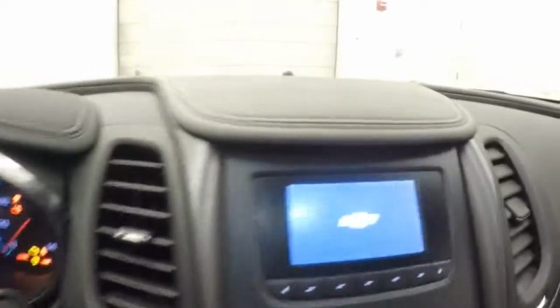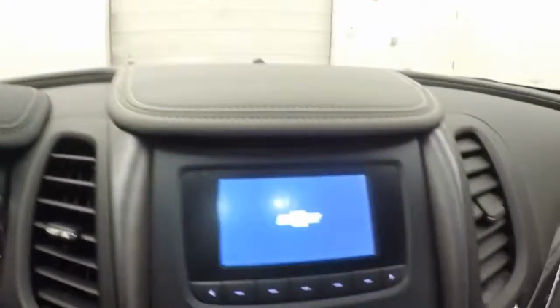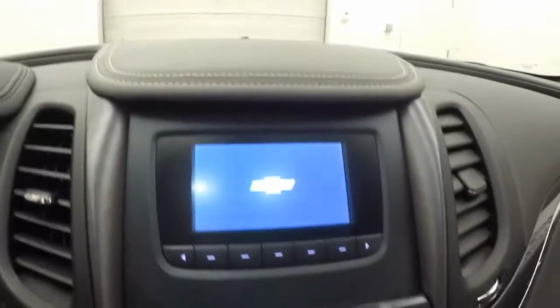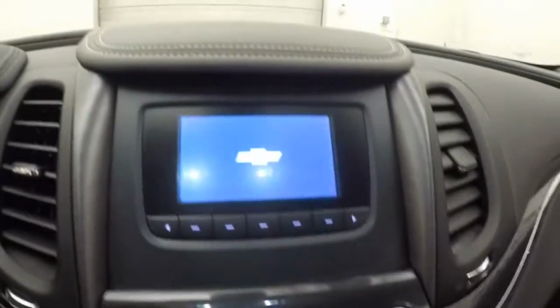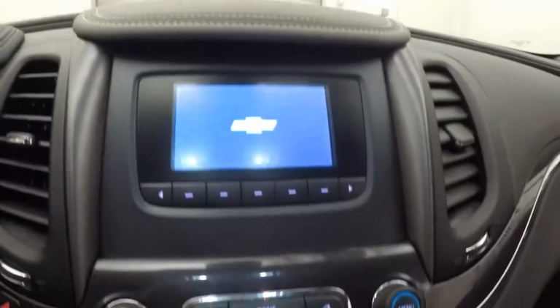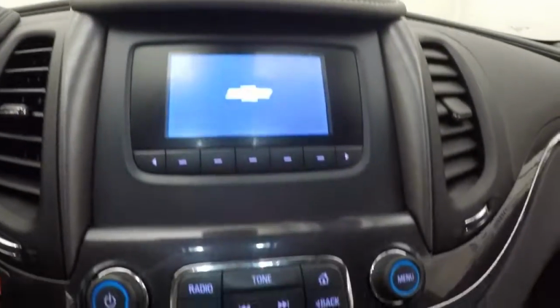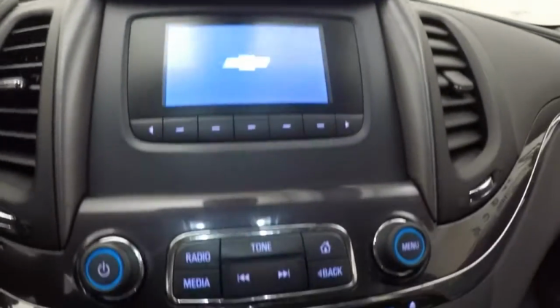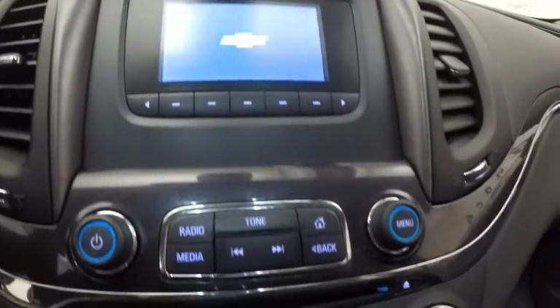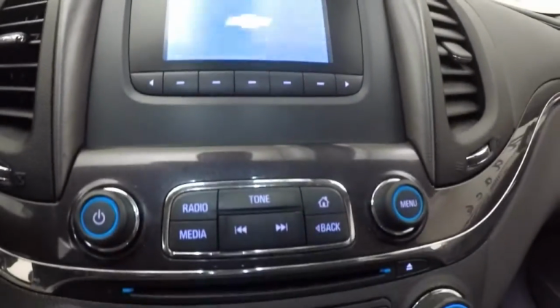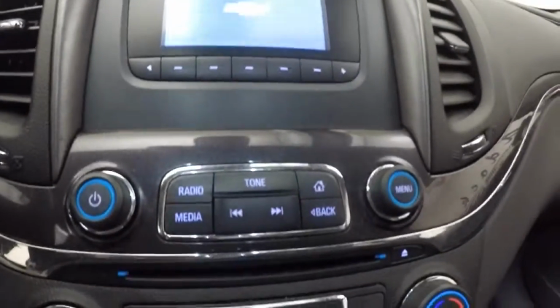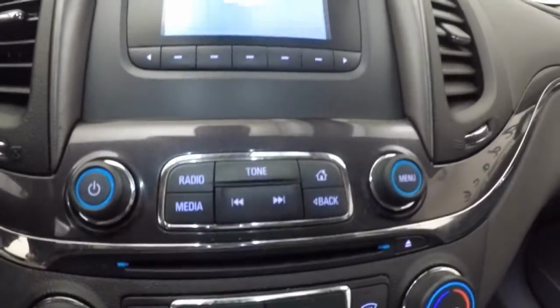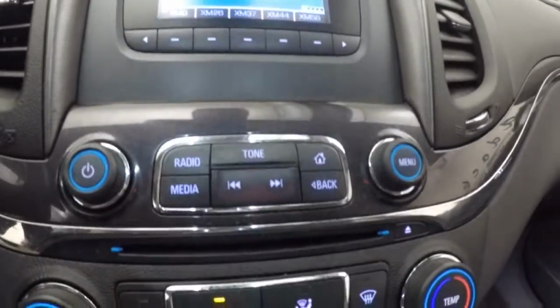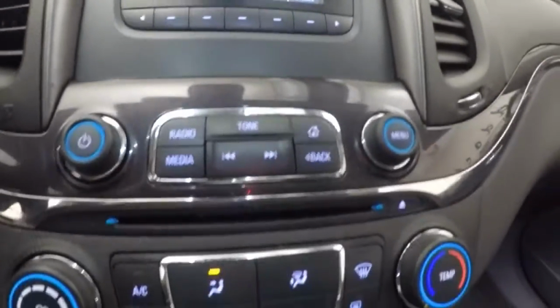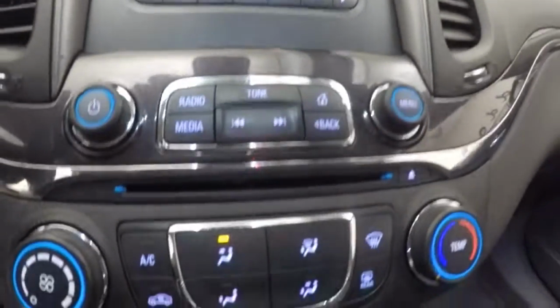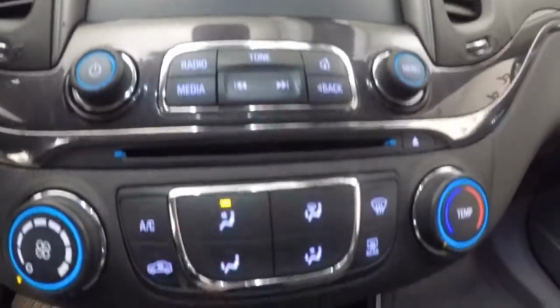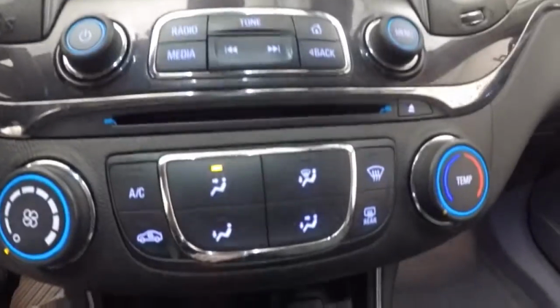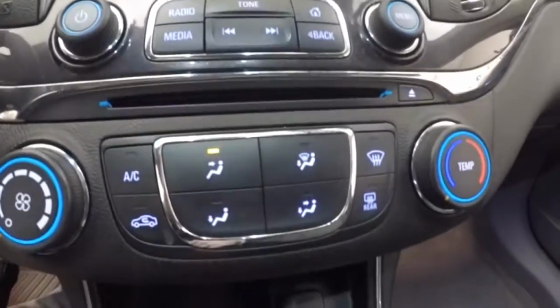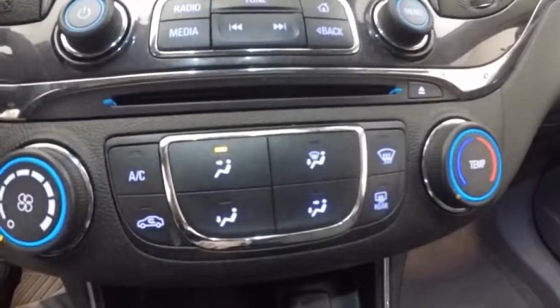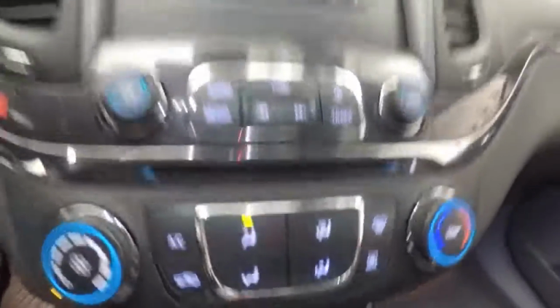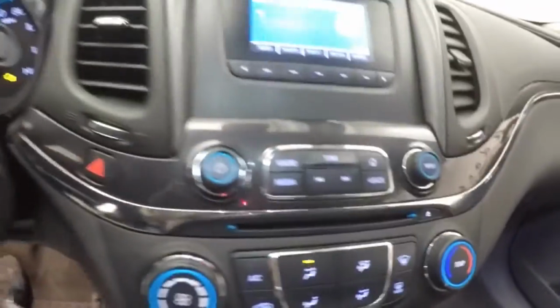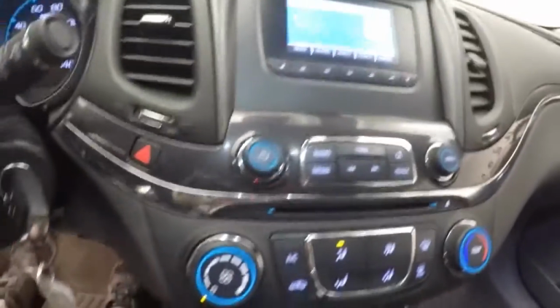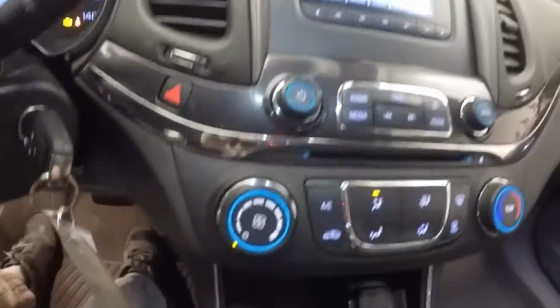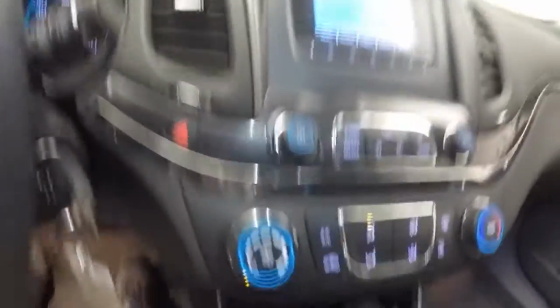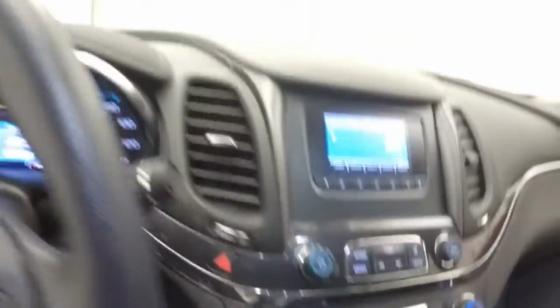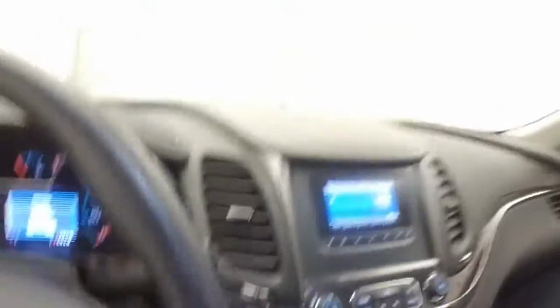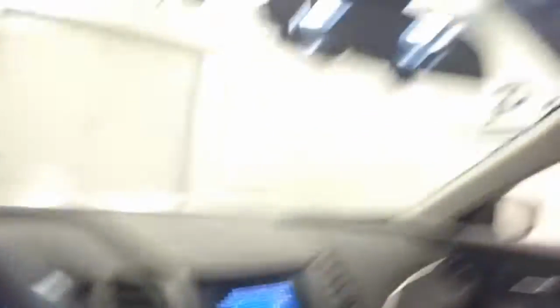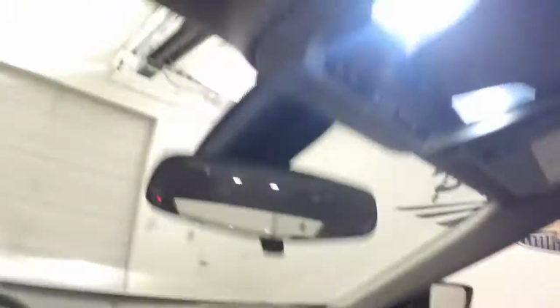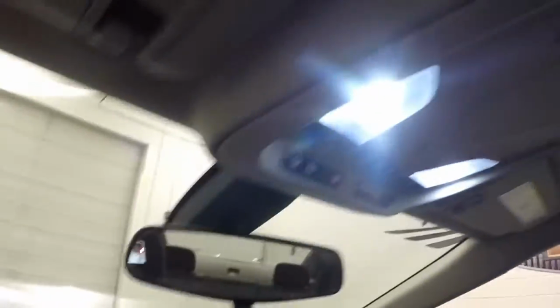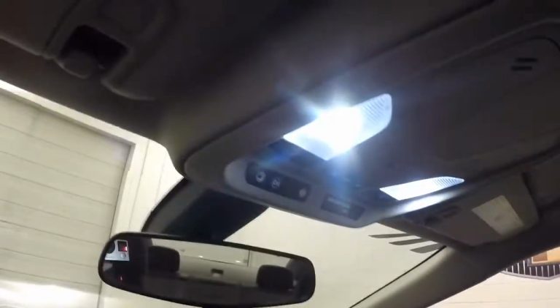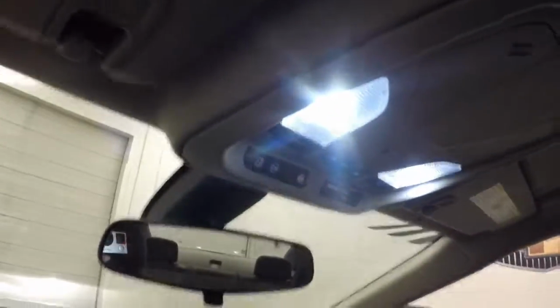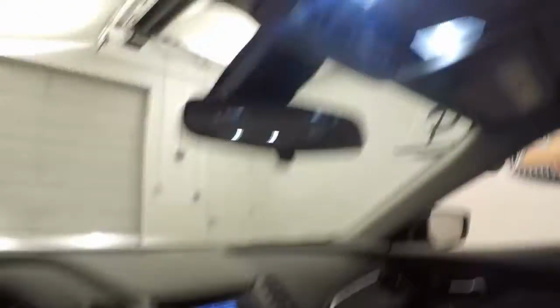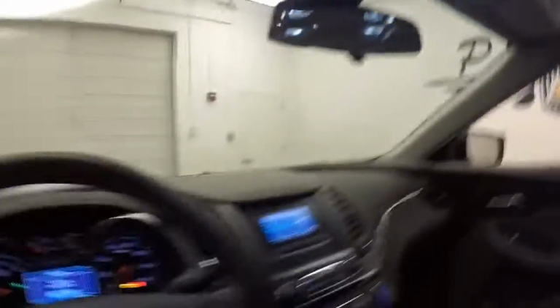Car fires up, runs nice and smooth. Got your stereo, climate control. It is remote start capable.